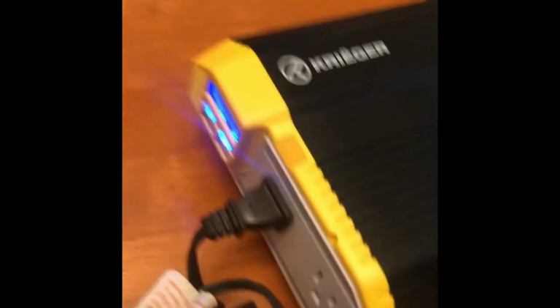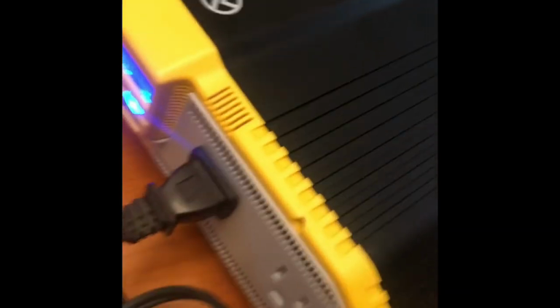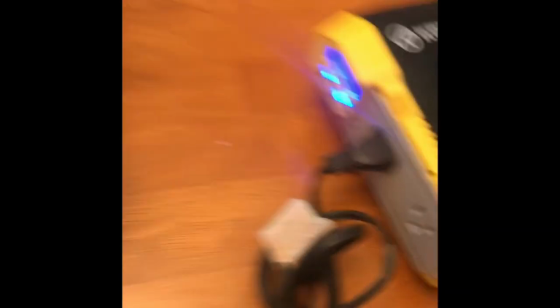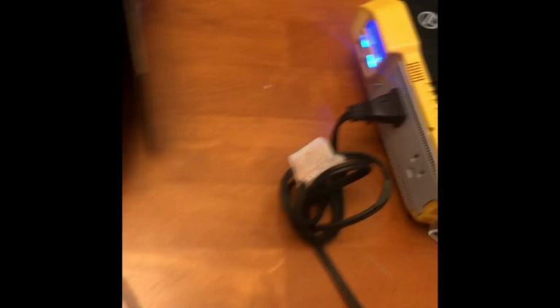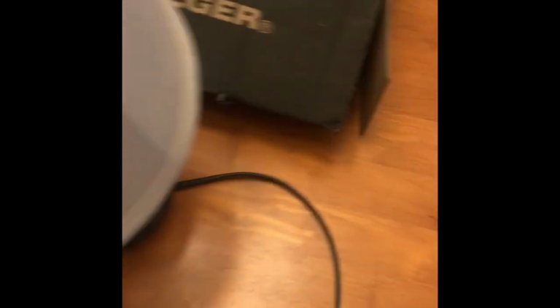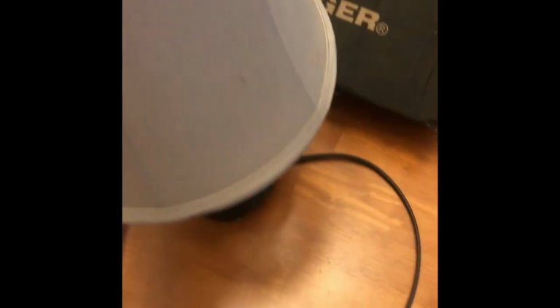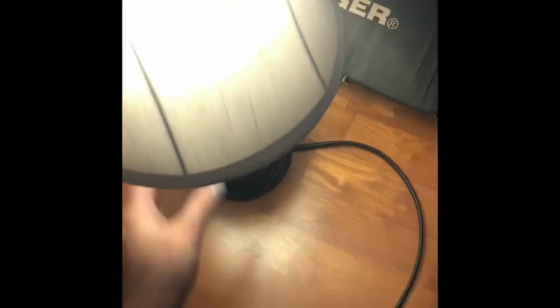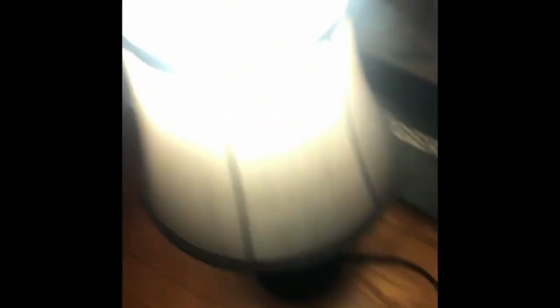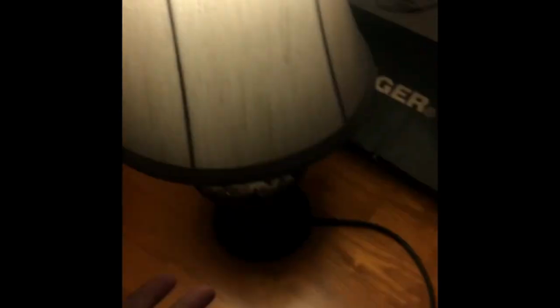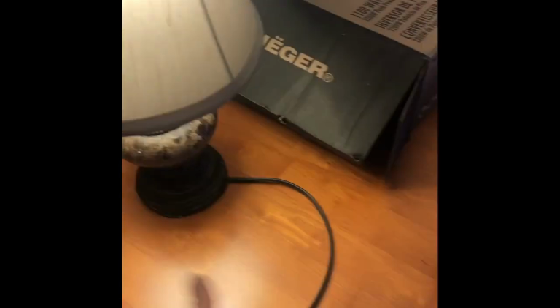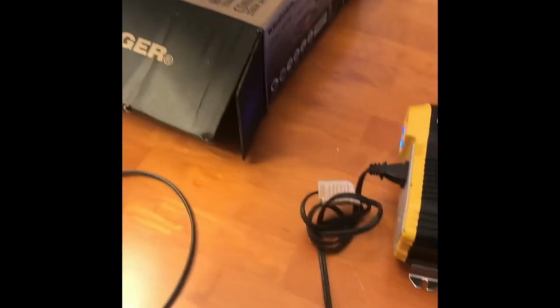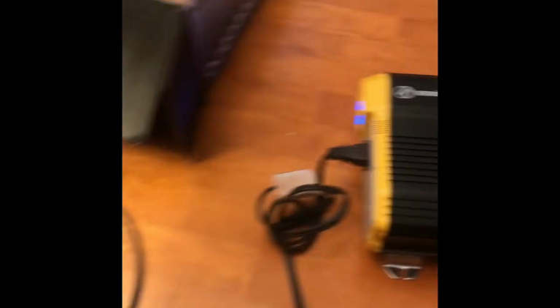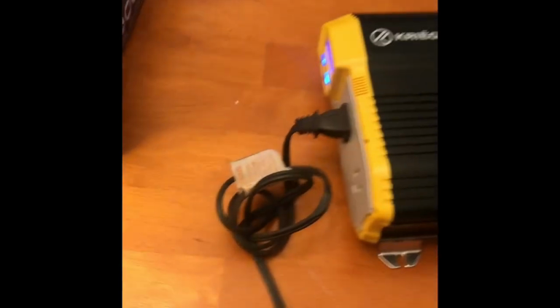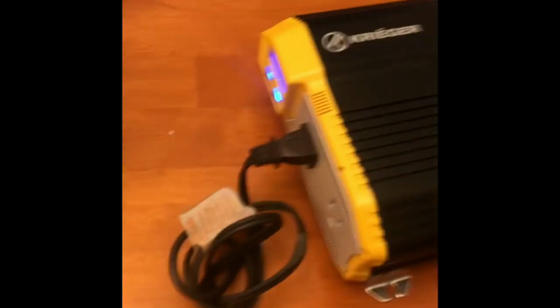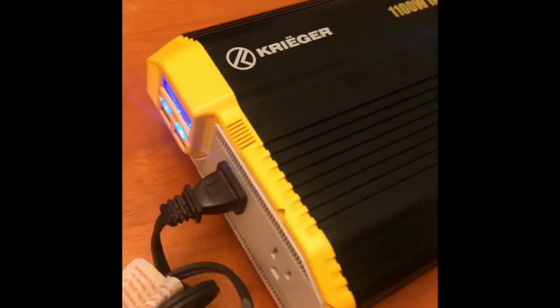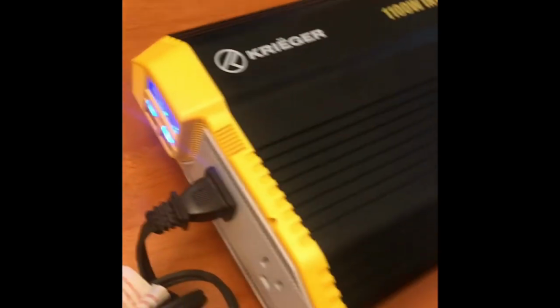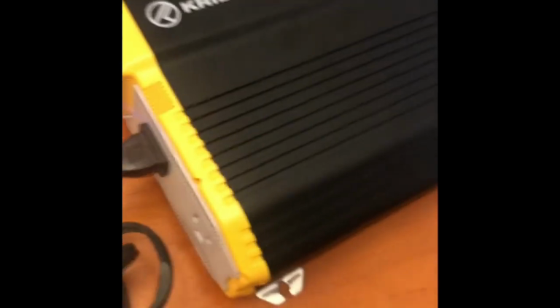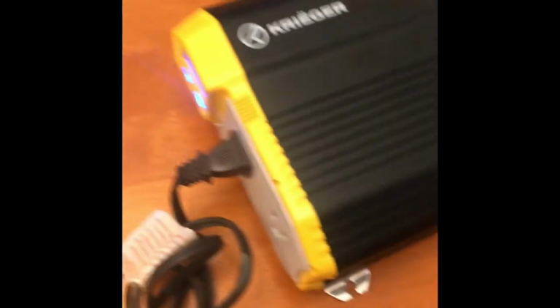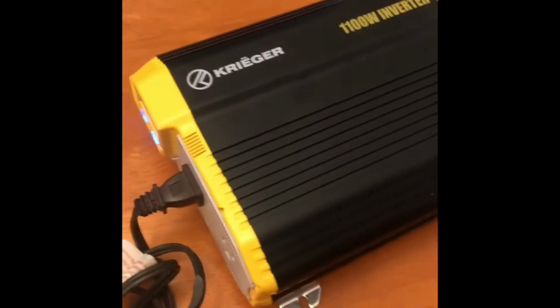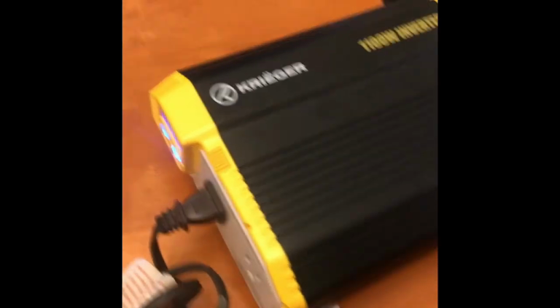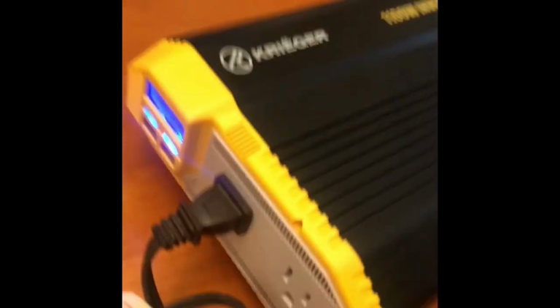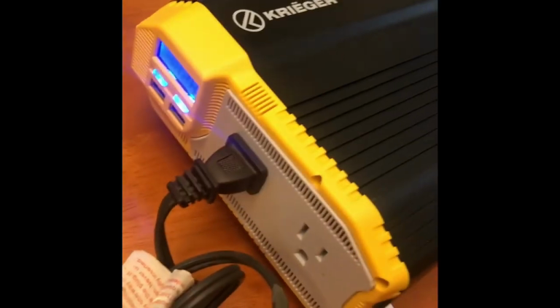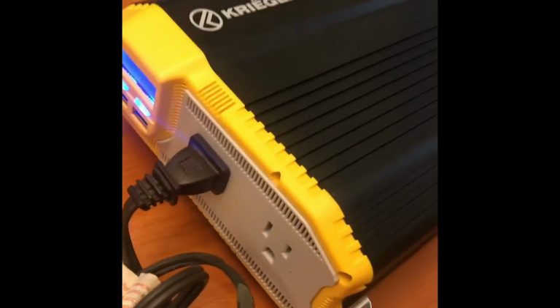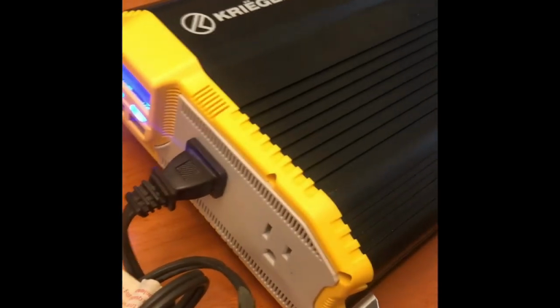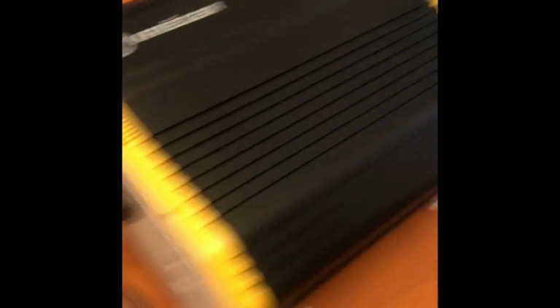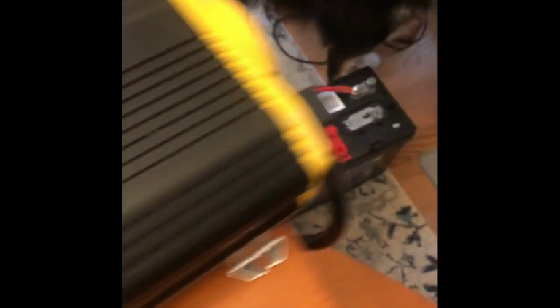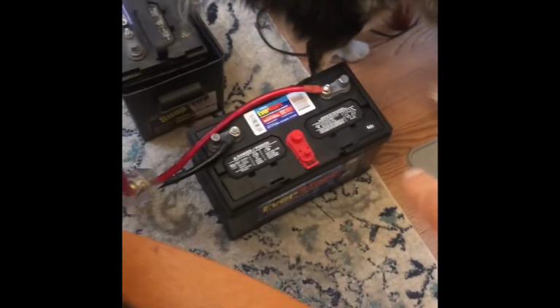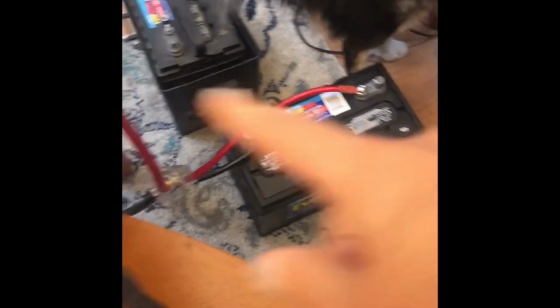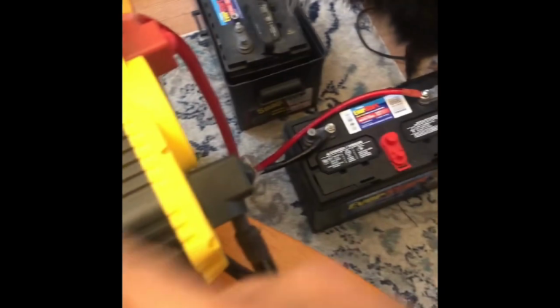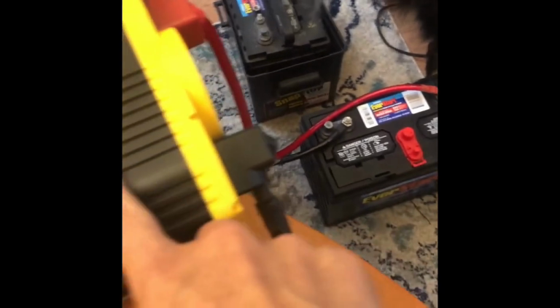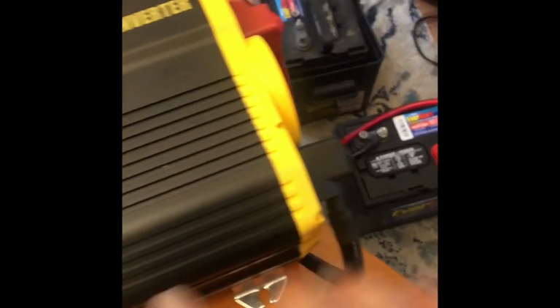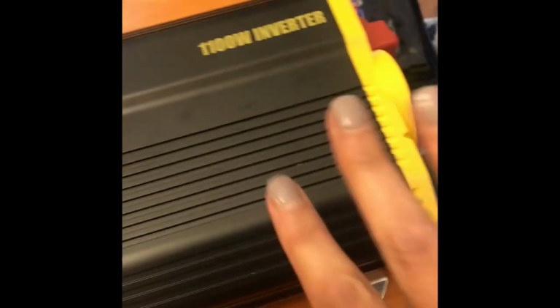This inverter has all the protections that you will need: overload, overvoltage, undervoltage, high temperature, and short circuit. All of this is displayed on the LCD screen, as well as input voltage, output wattage, and battery level.